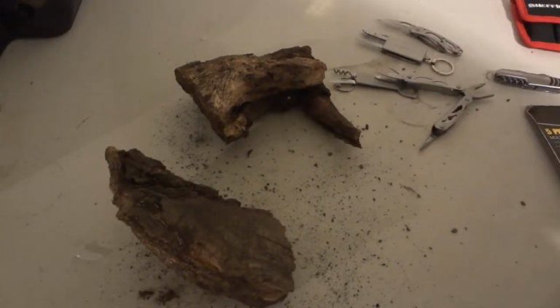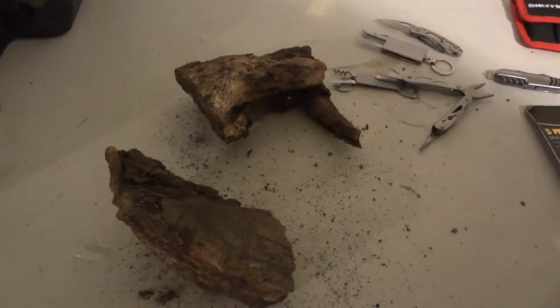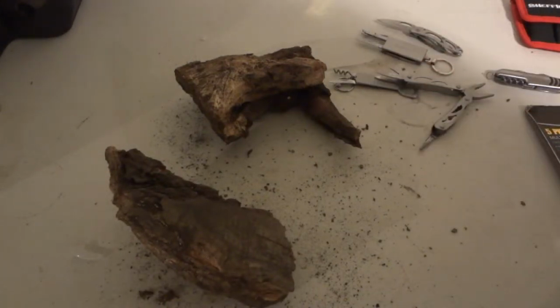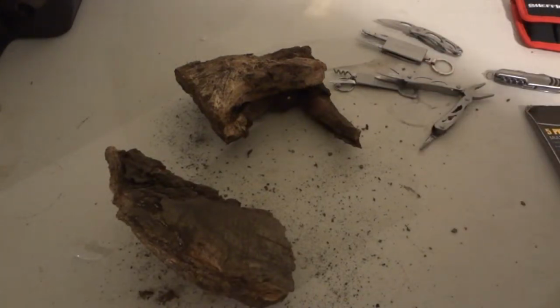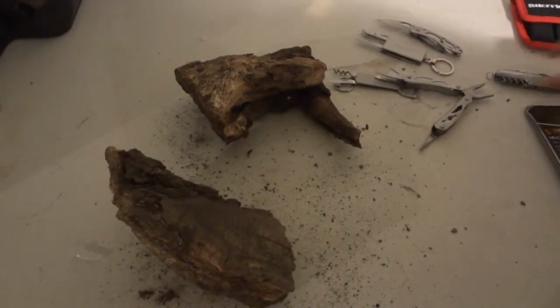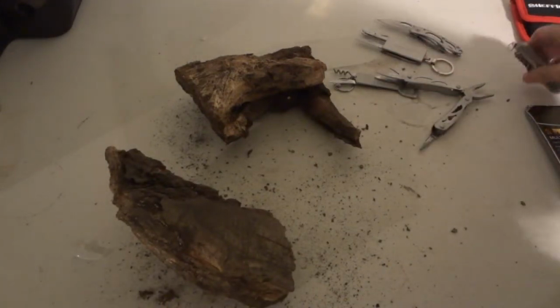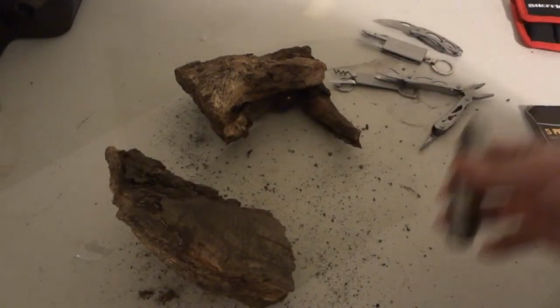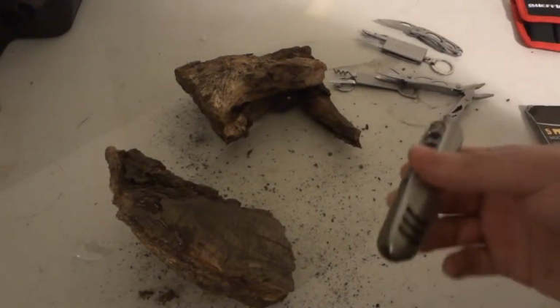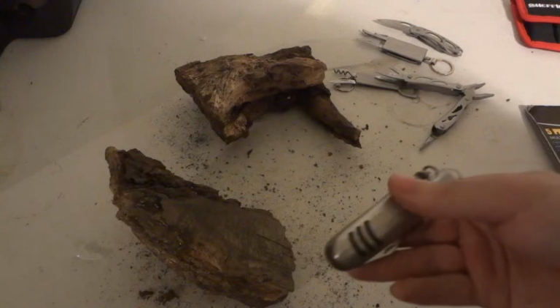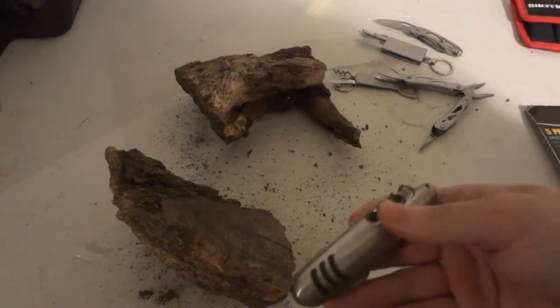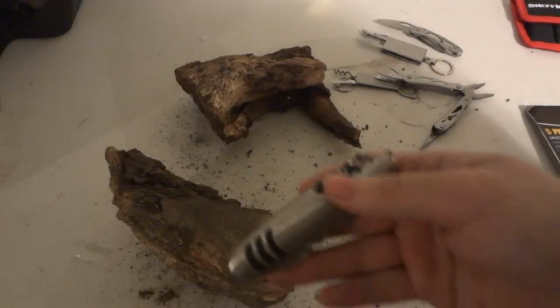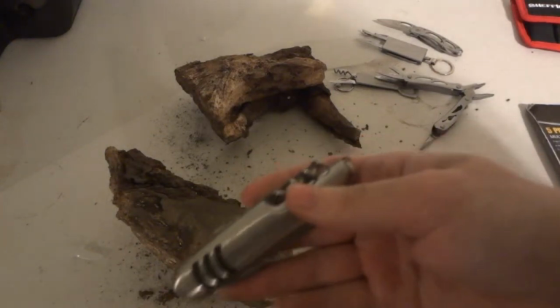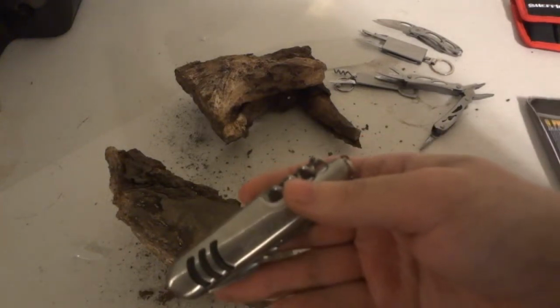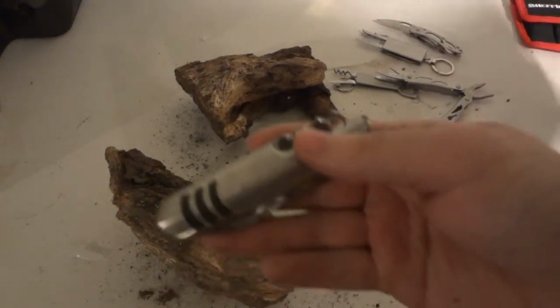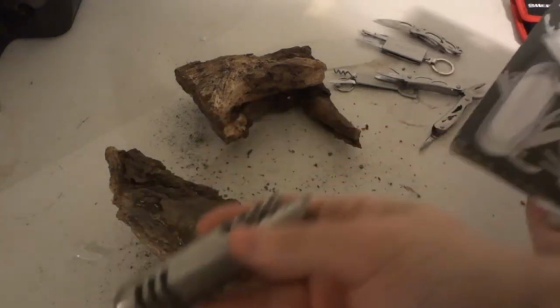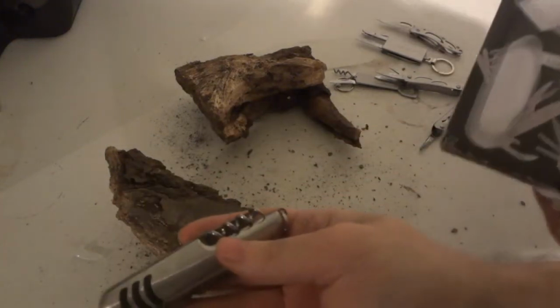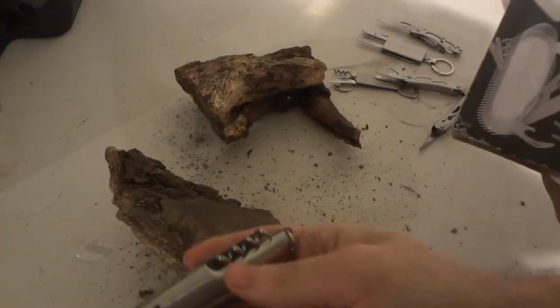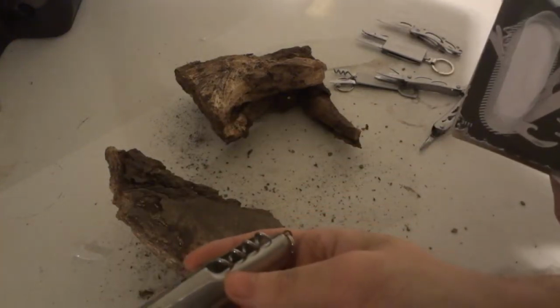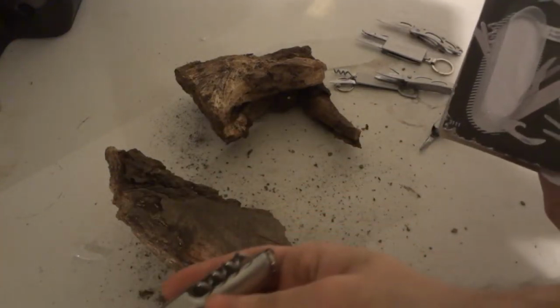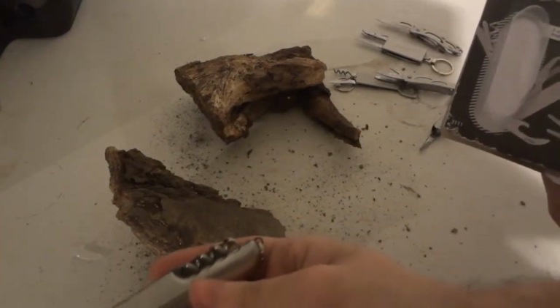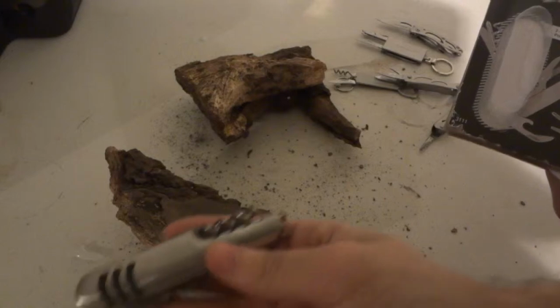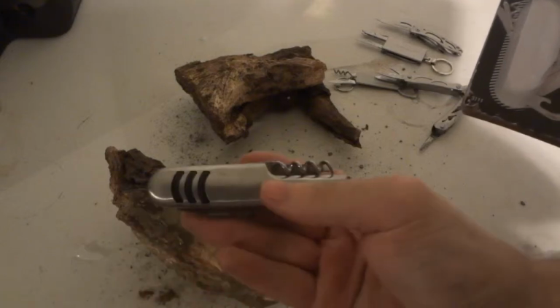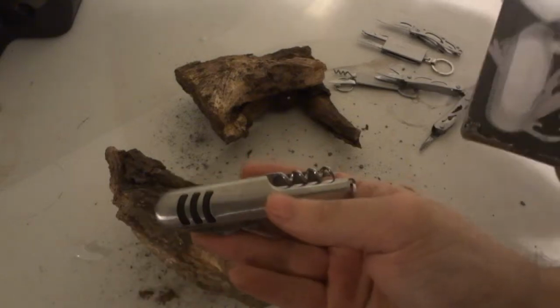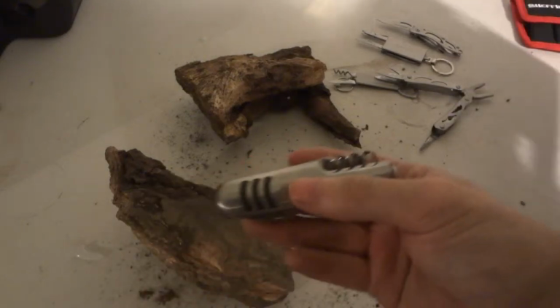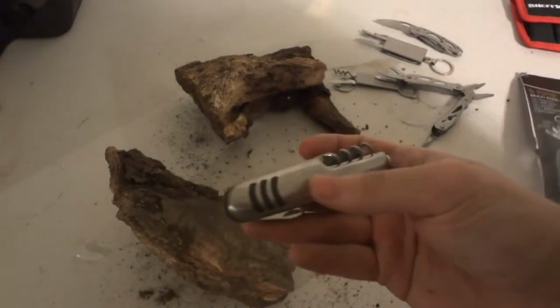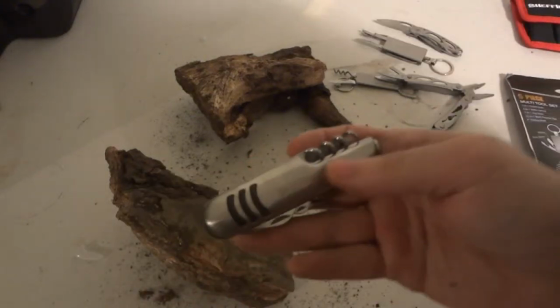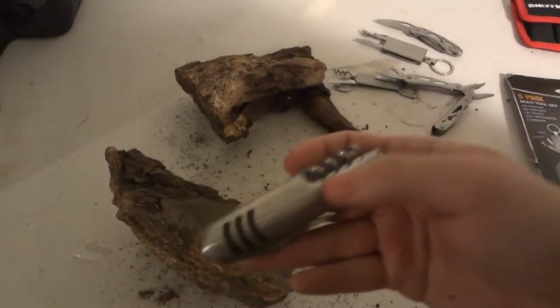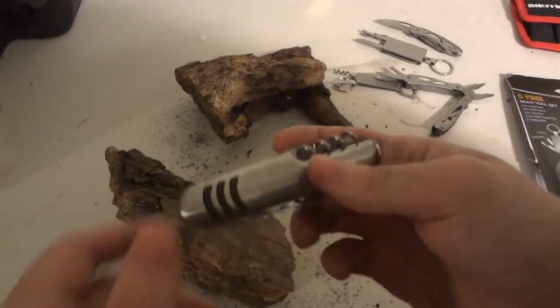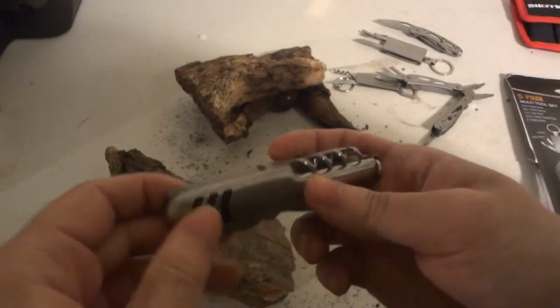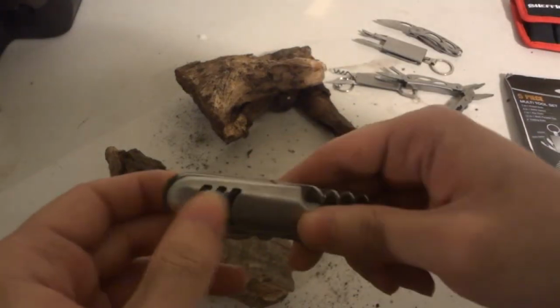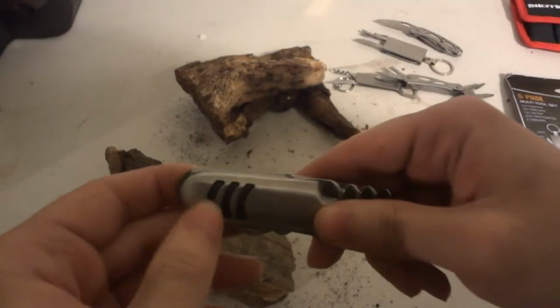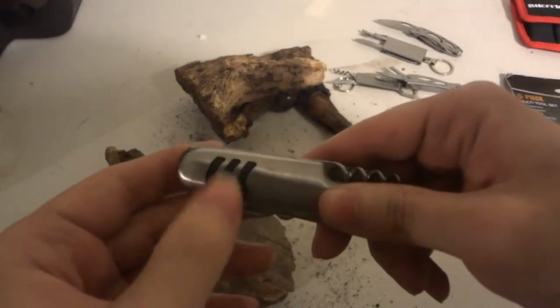Let's bring this down to our last but not least tool. We have the 7-in-1 pocket knife. It does have some rubberized grip here.